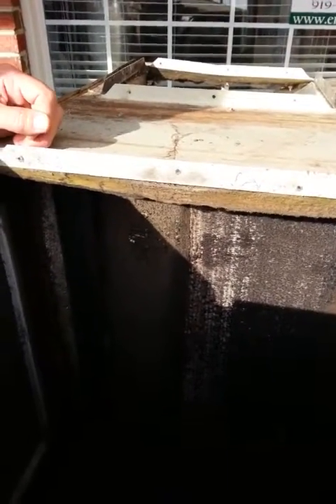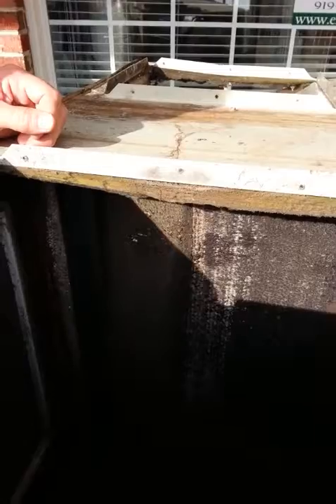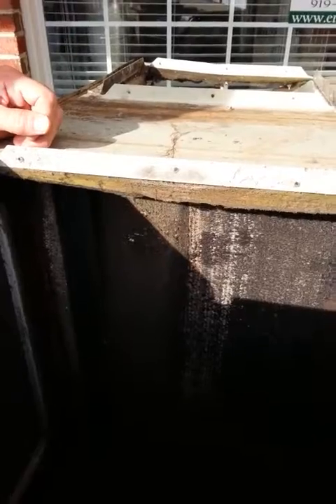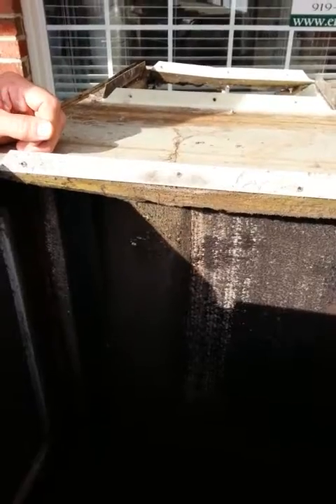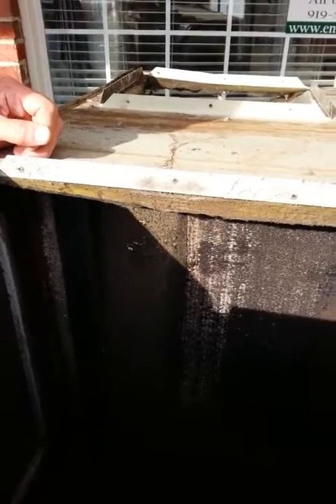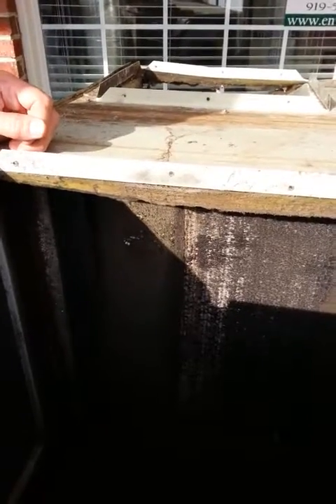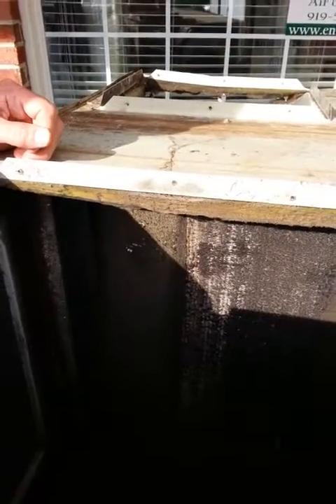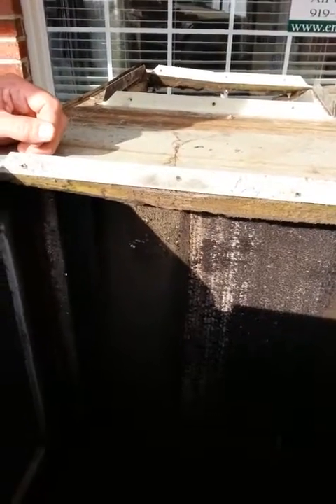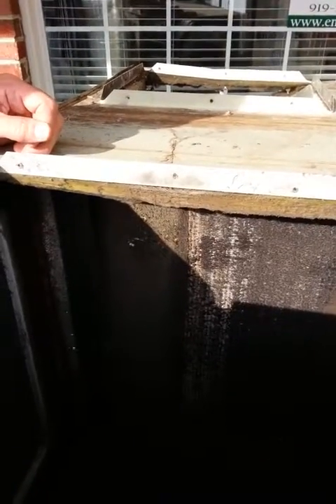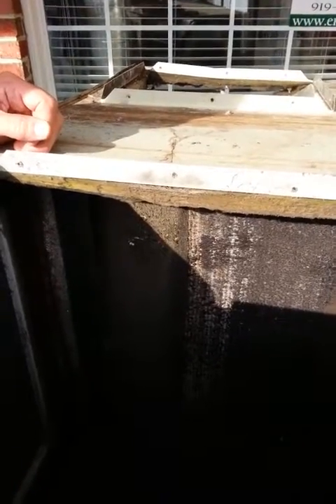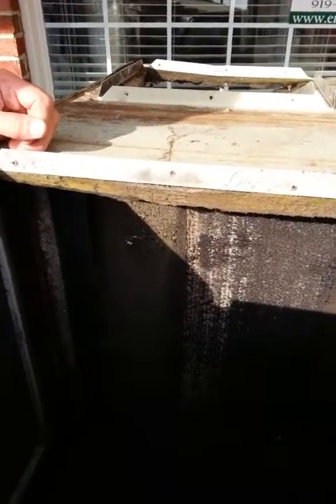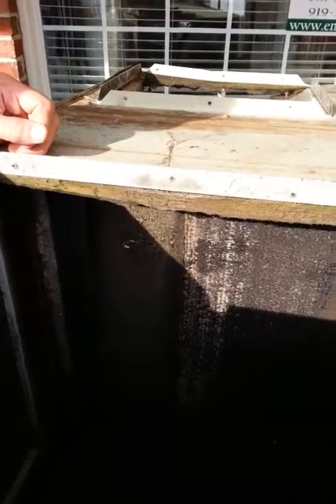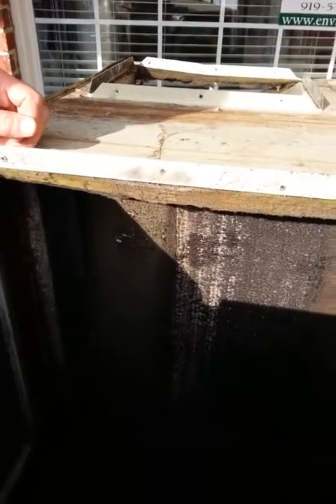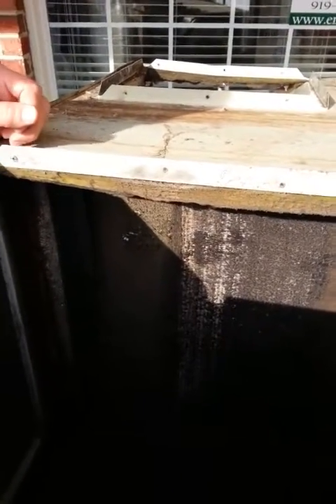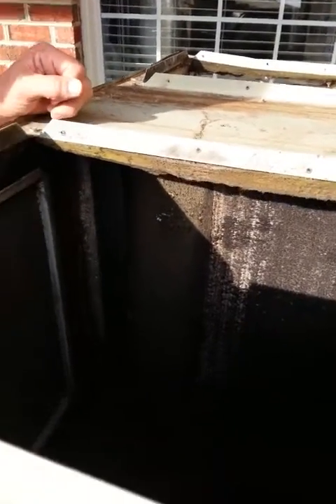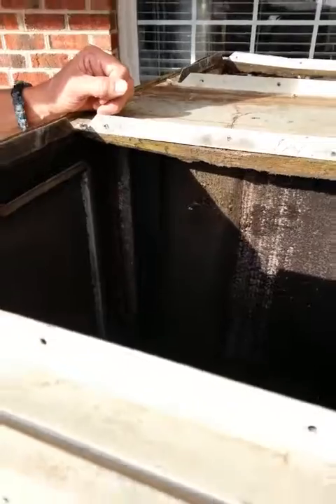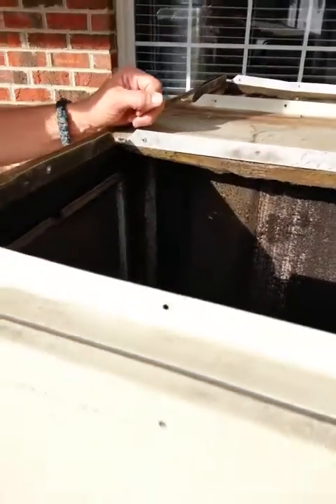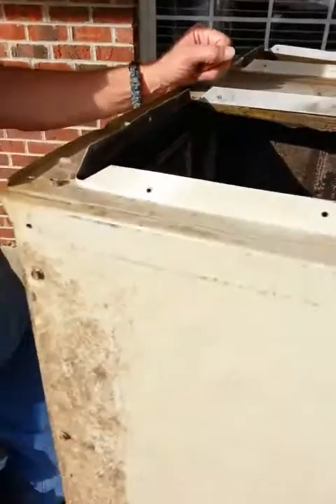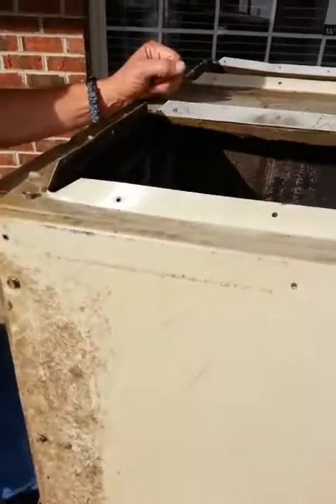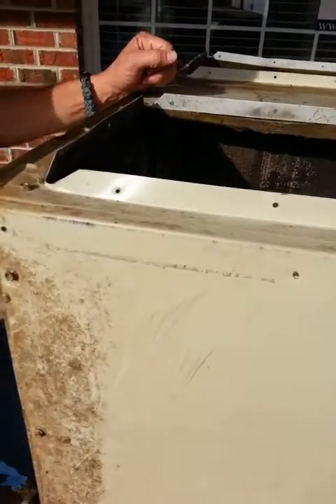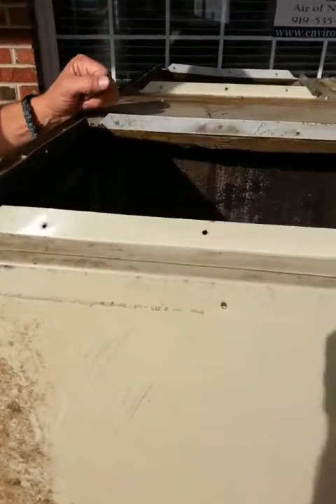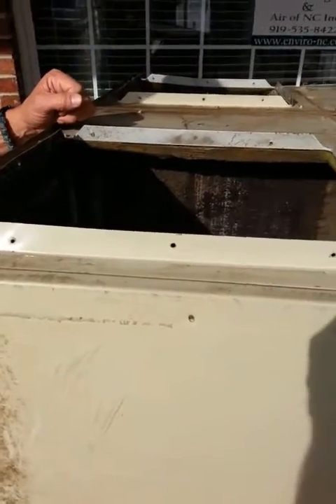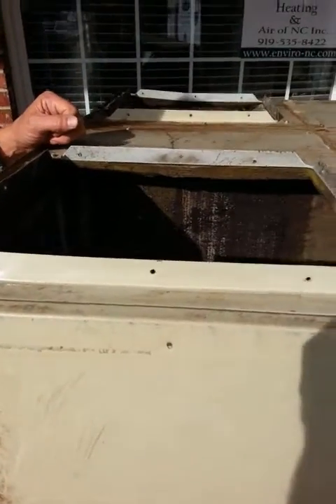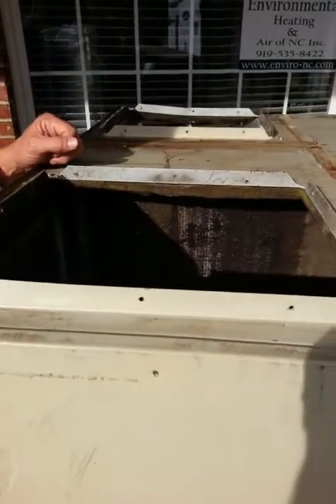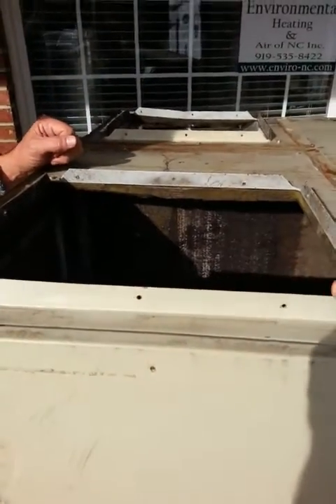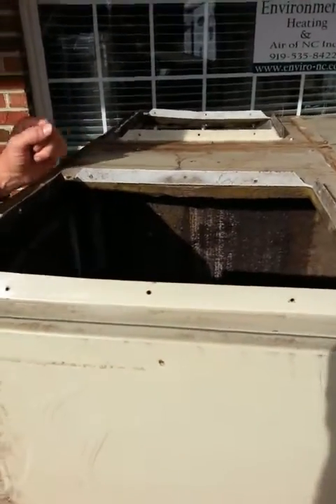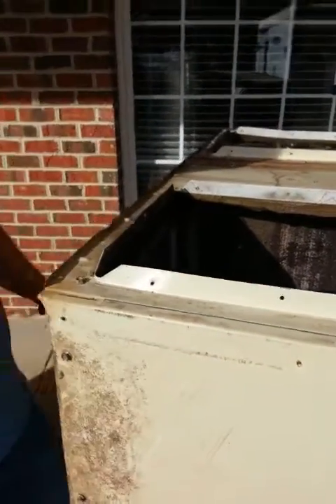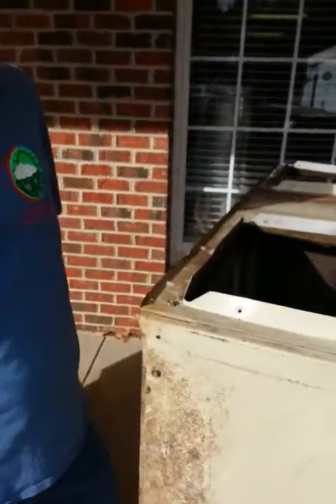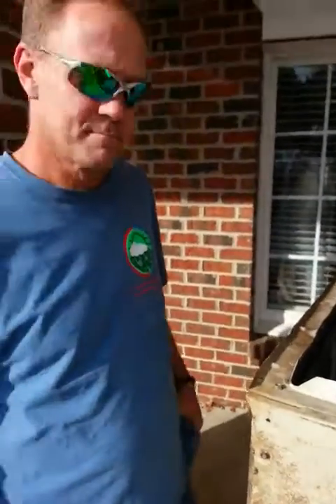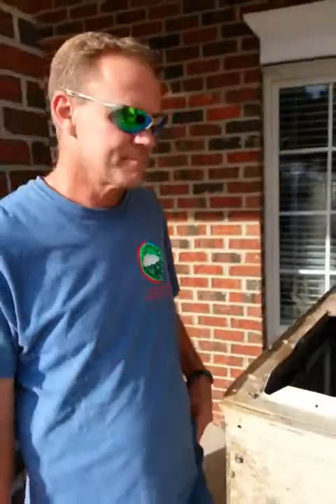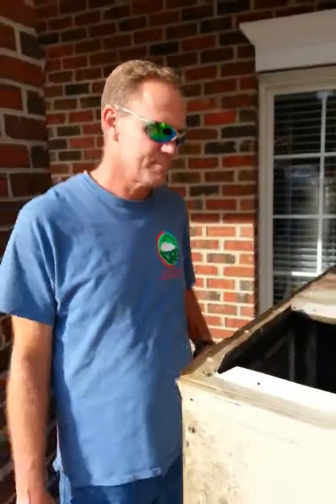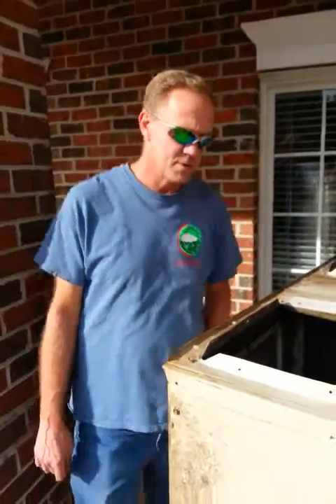So it's a really good idea to clean your coils — it's not even a good idea, it's a must. You don't want it to get to this point. We just thought we'd show you that. Thanks Ken!